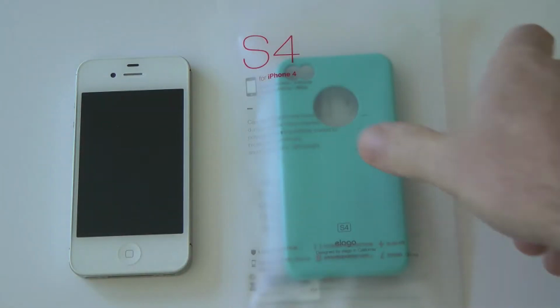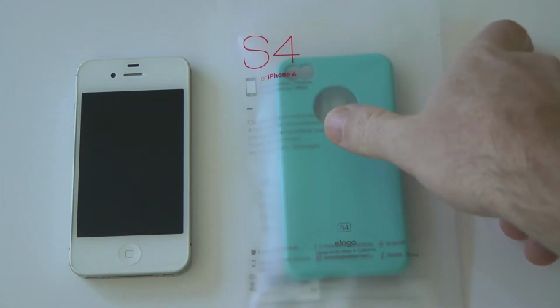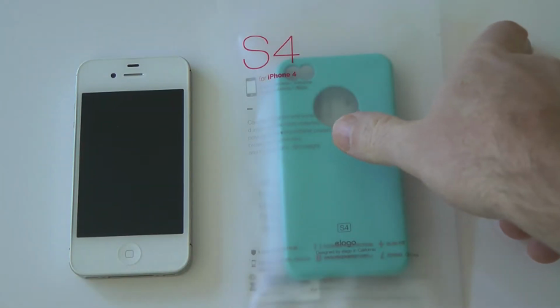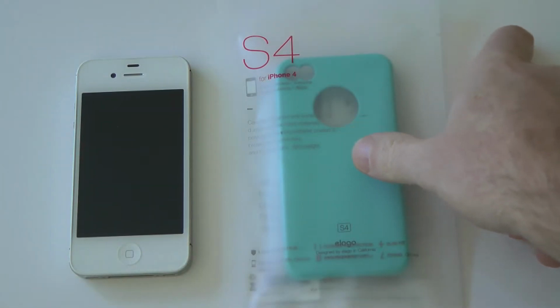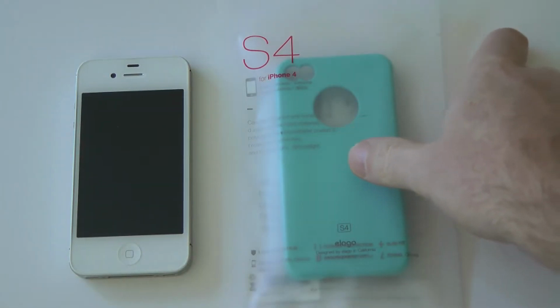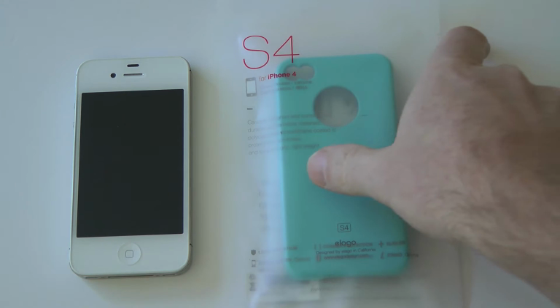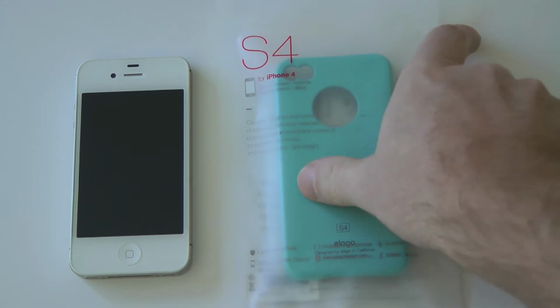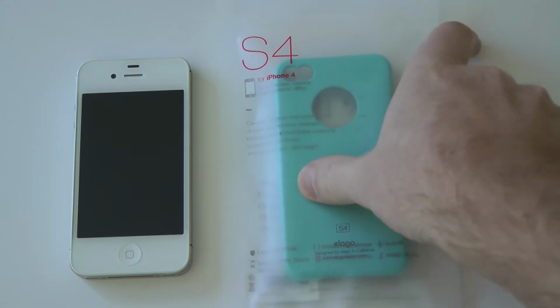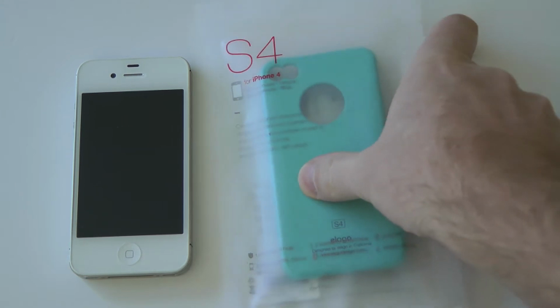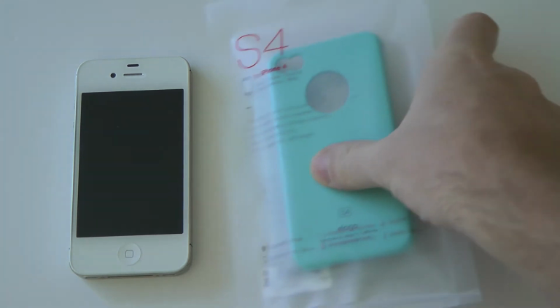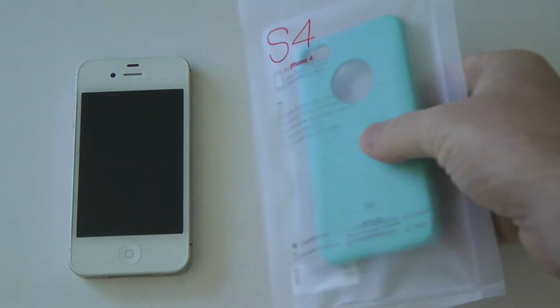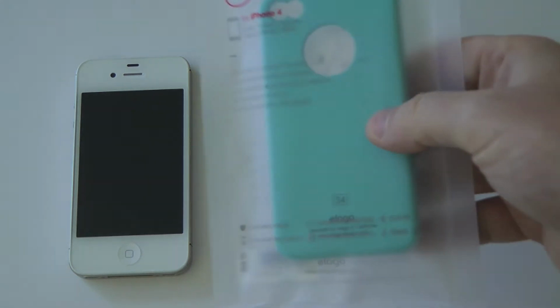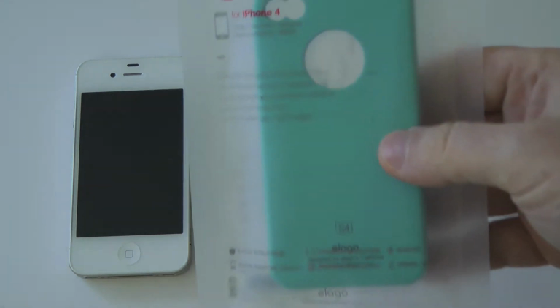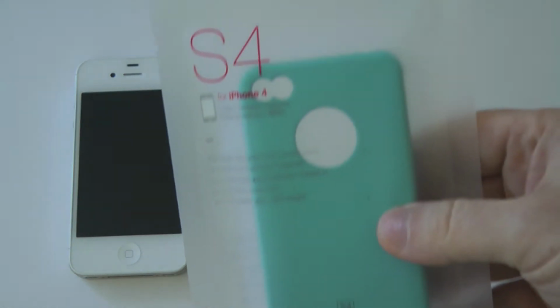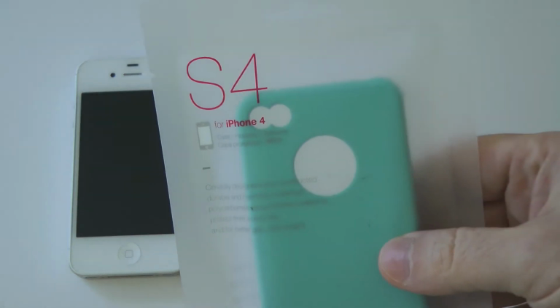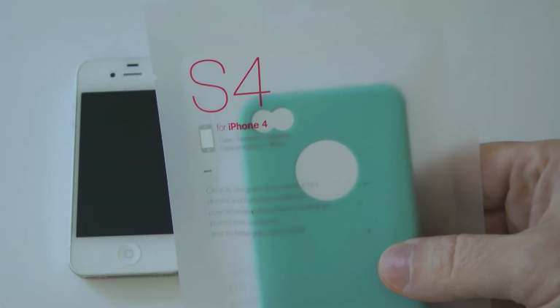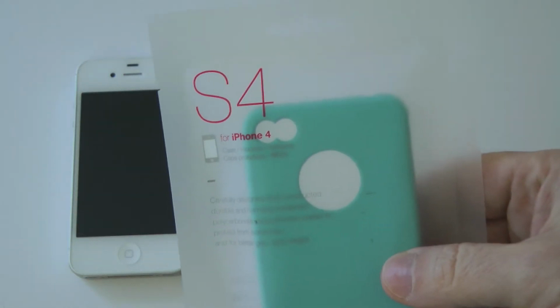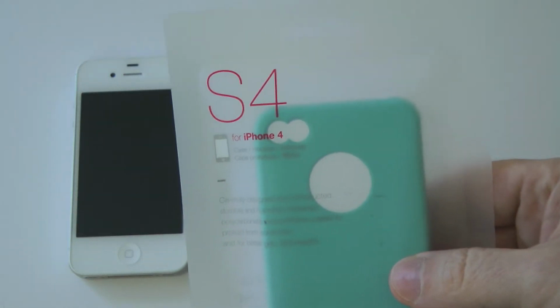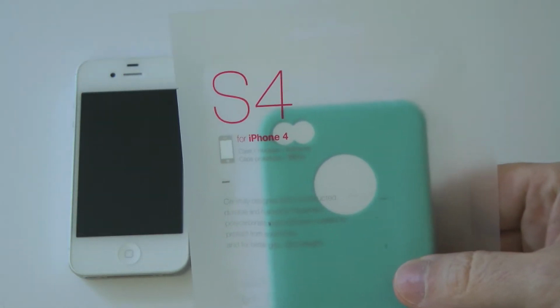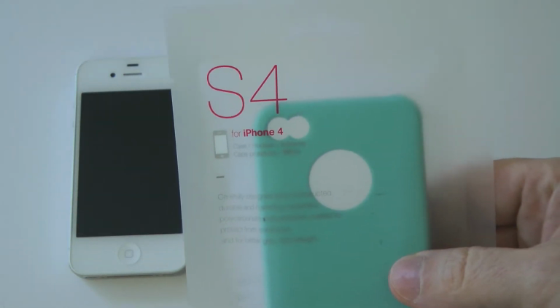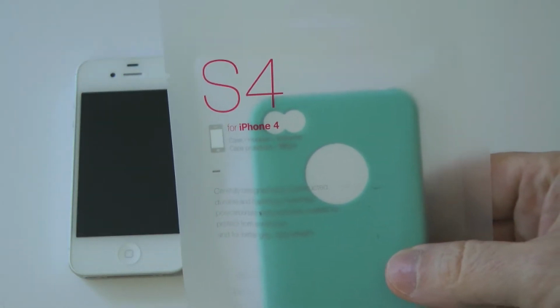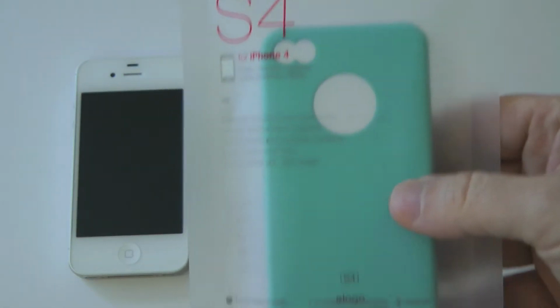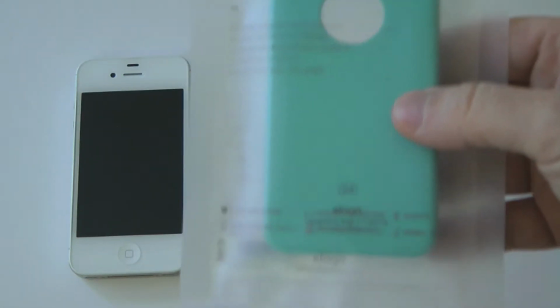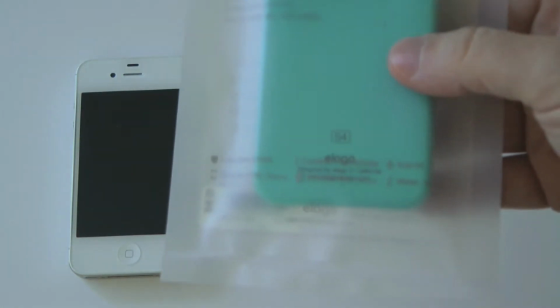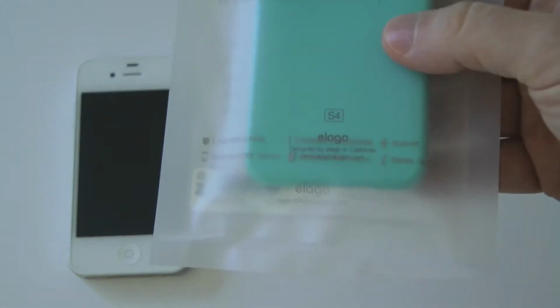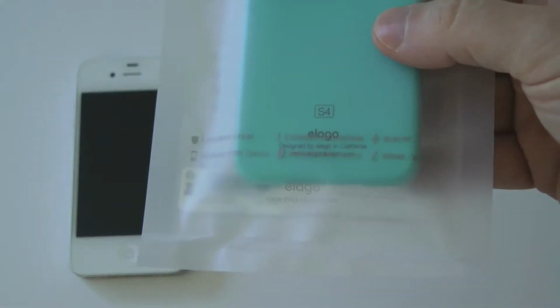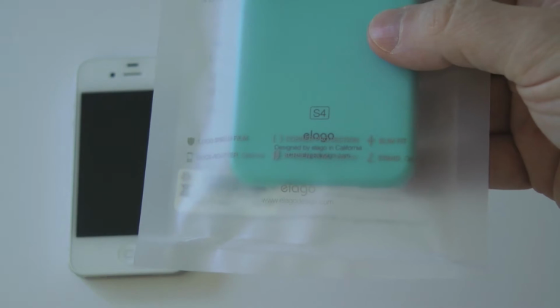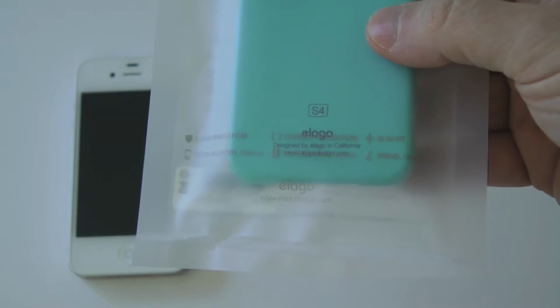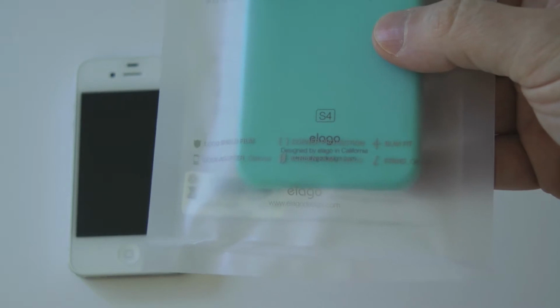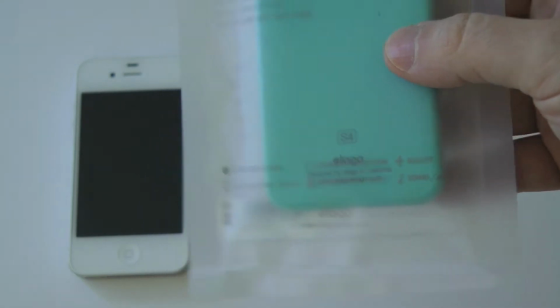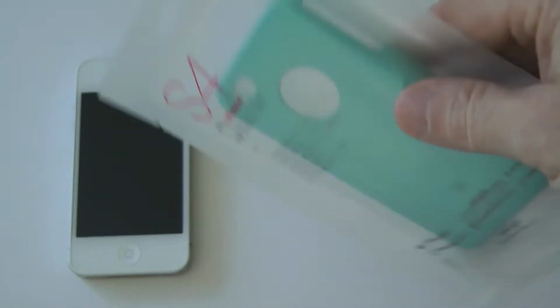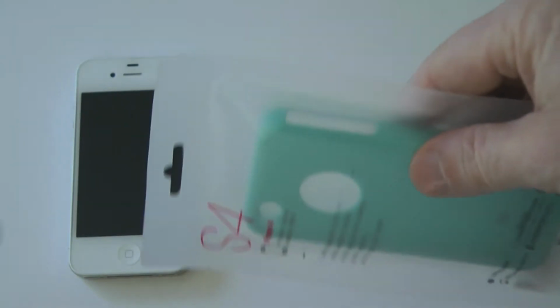Hey everybody, this is Christopher Mink for EverythingiCafe.com. Today we're taking a look at the S4 case for the iPhone 4, and it is by Elago.